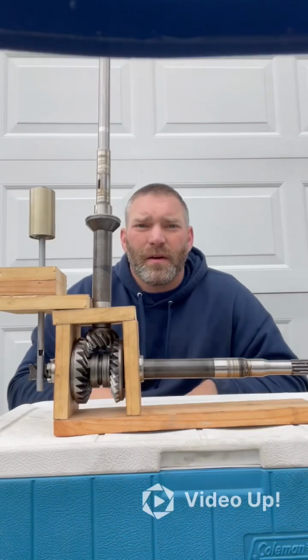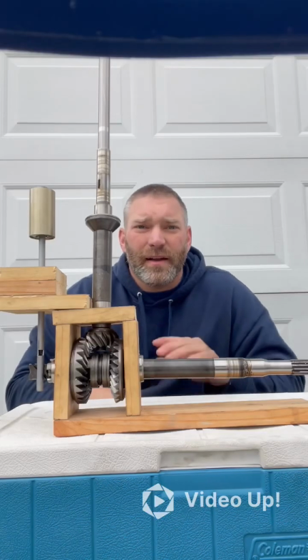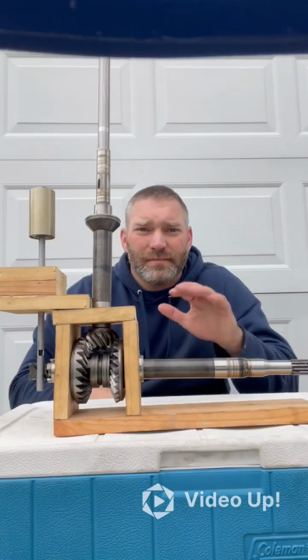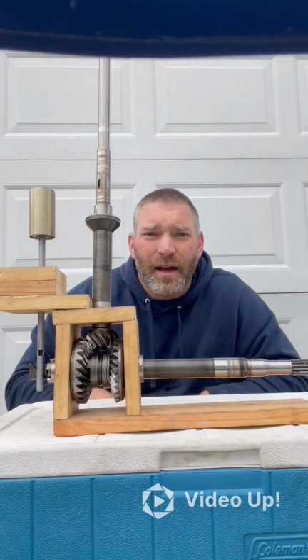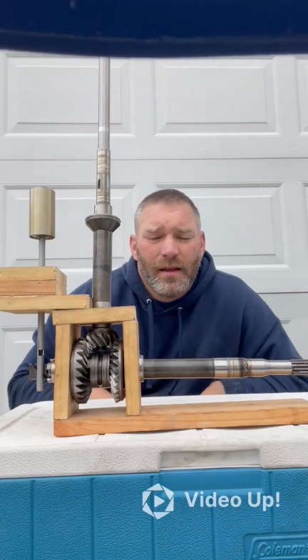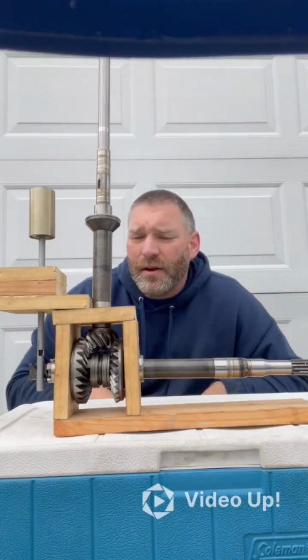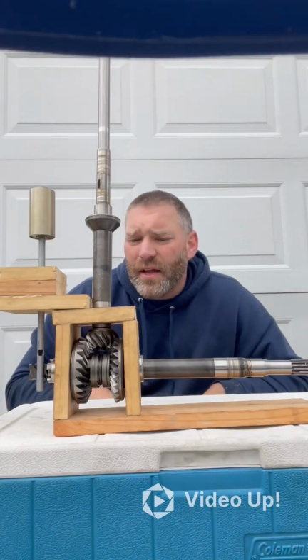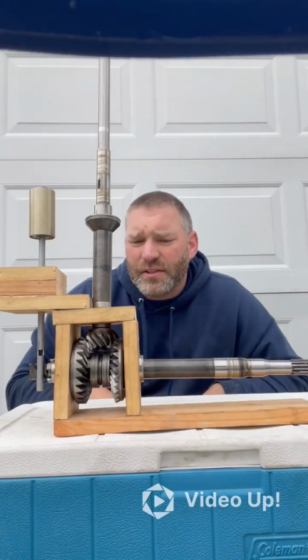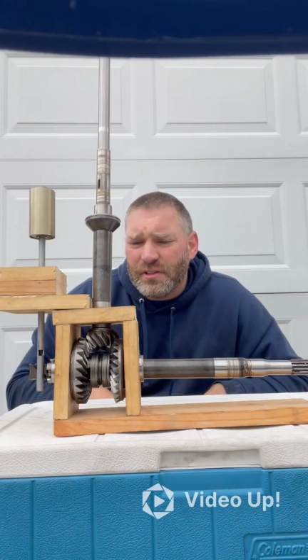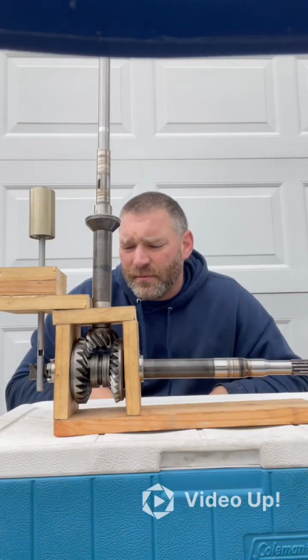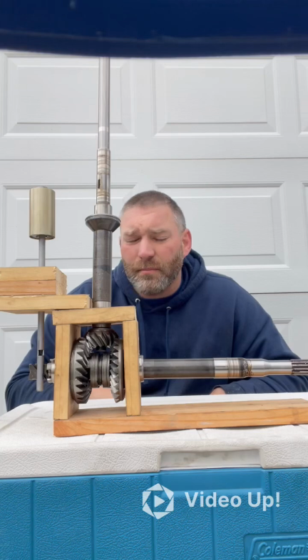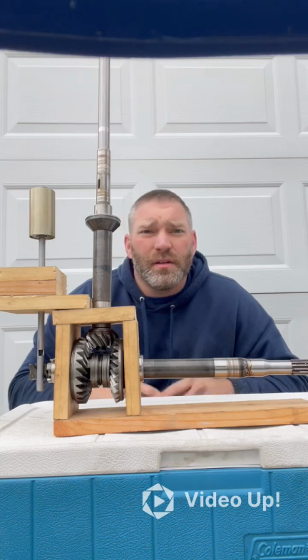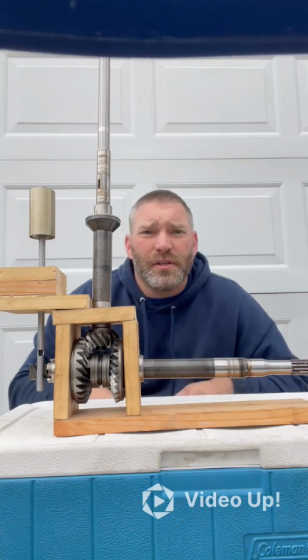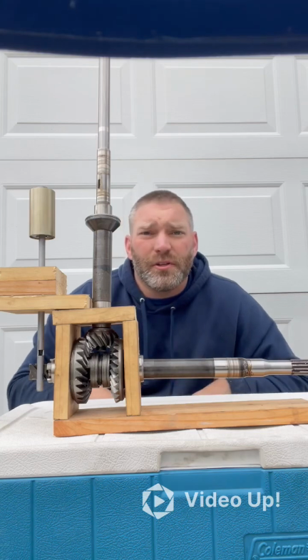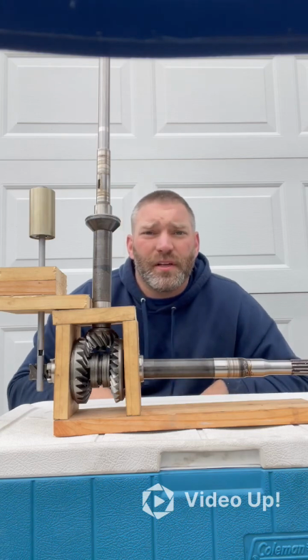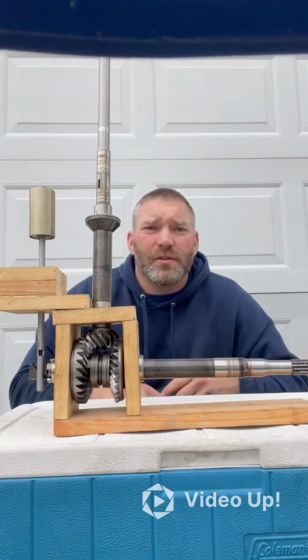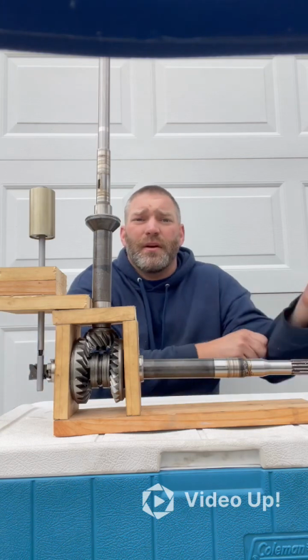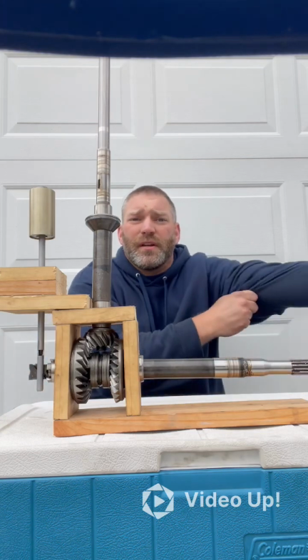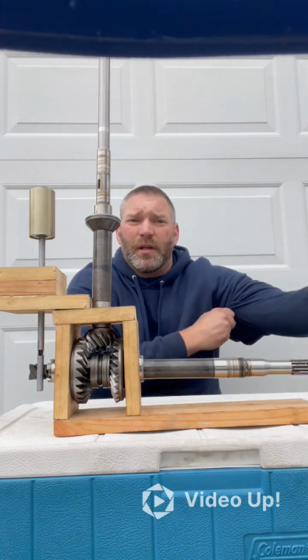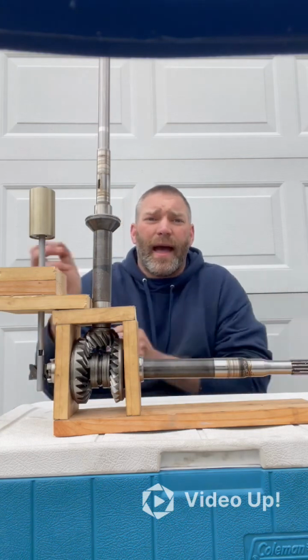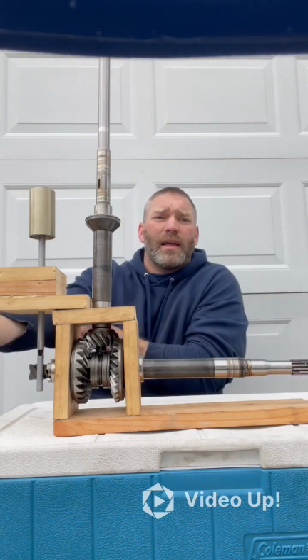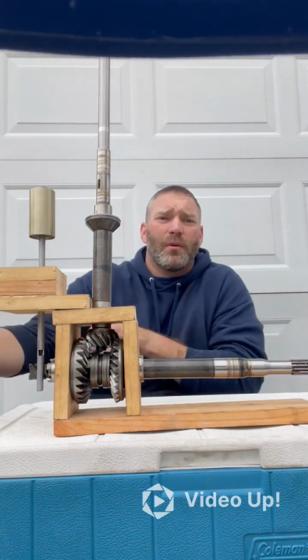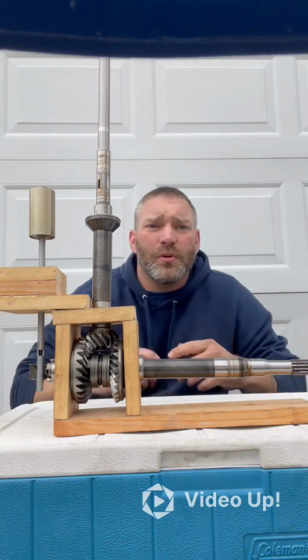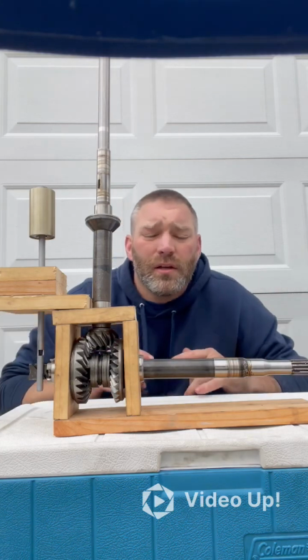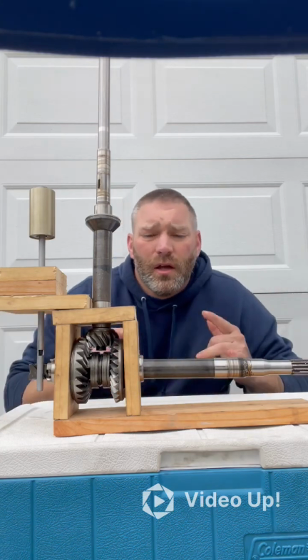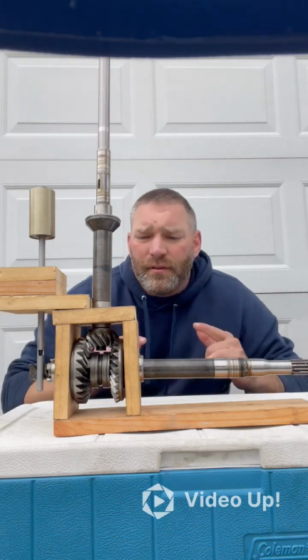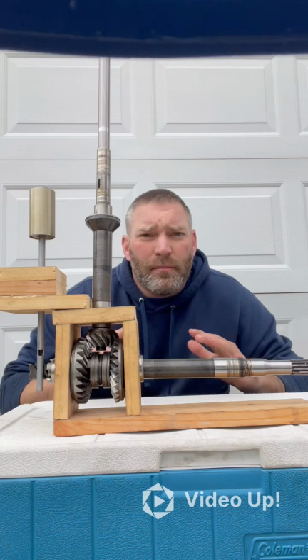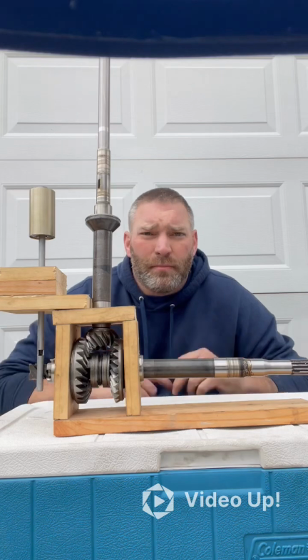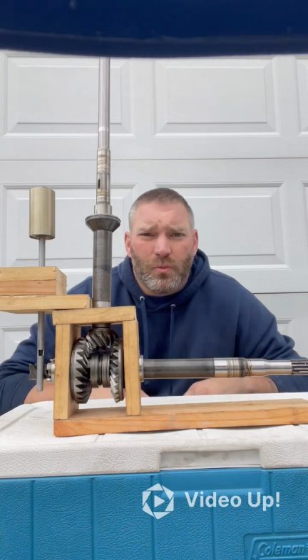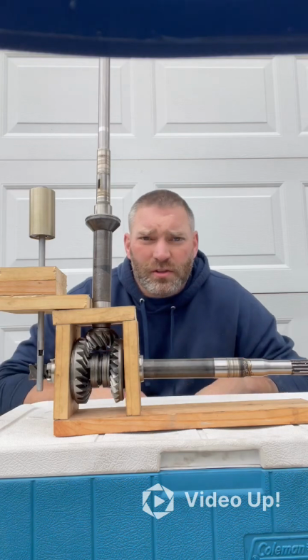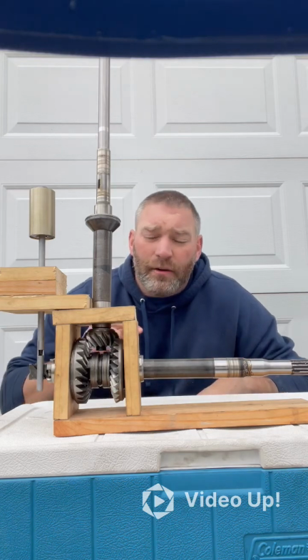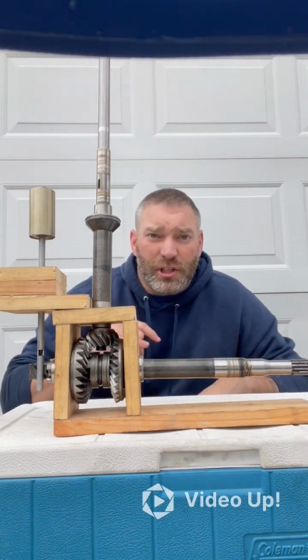All right guys, hi. I know you guys actually haven't seen me before, but here's a video showing my face. So today we're going to explain how a lower unit of an outboard motor works and how it shifts.